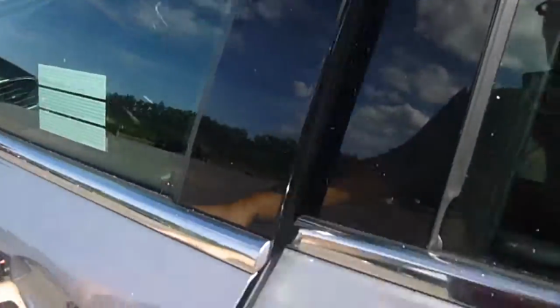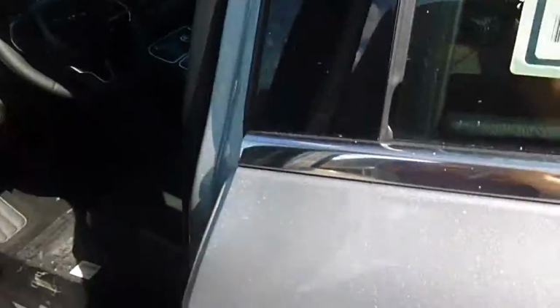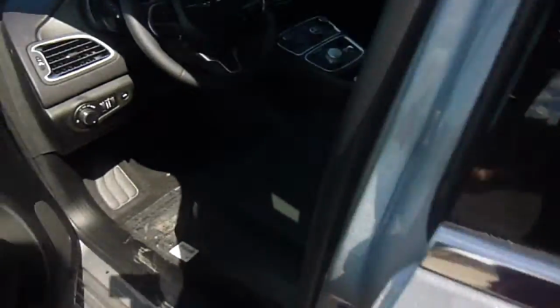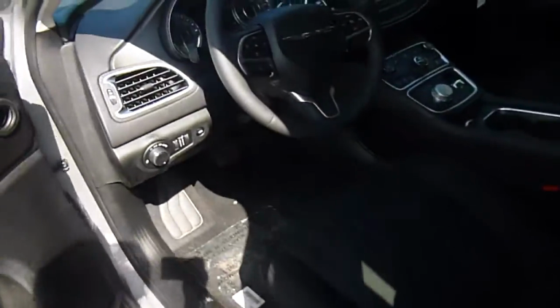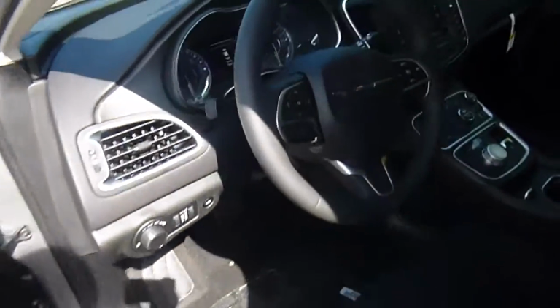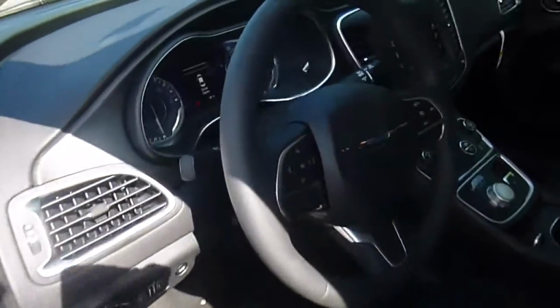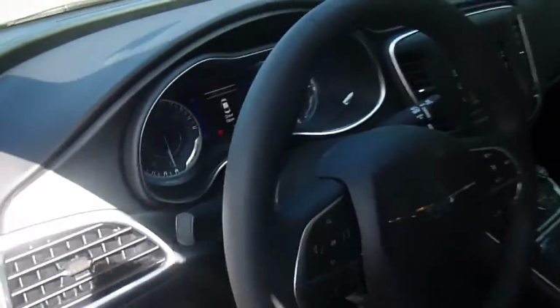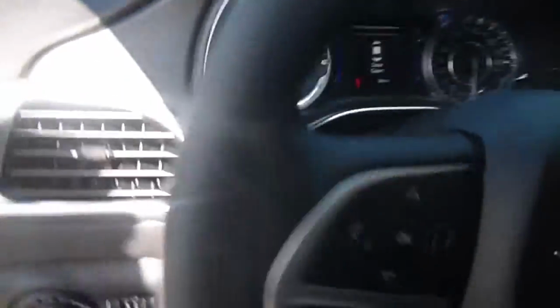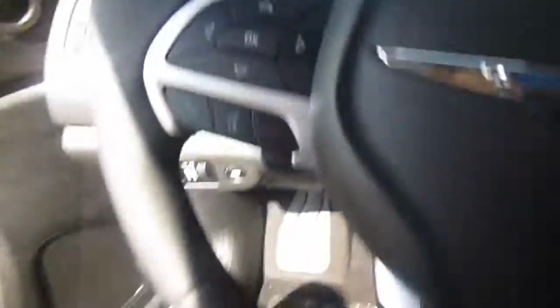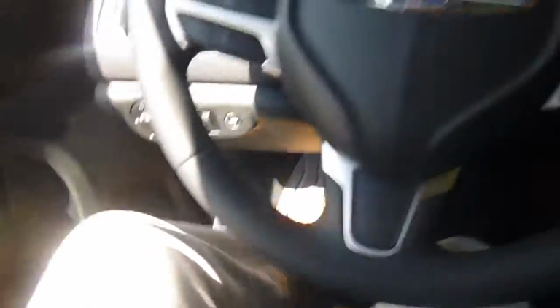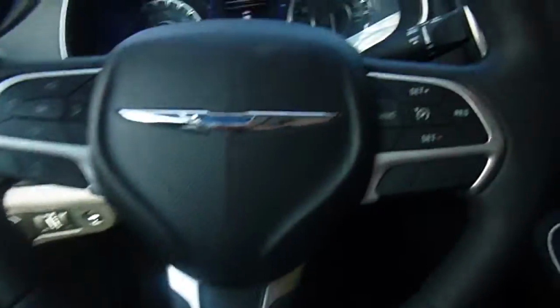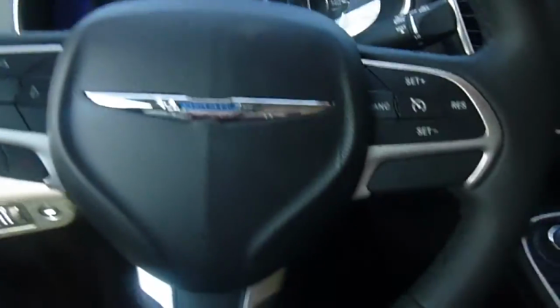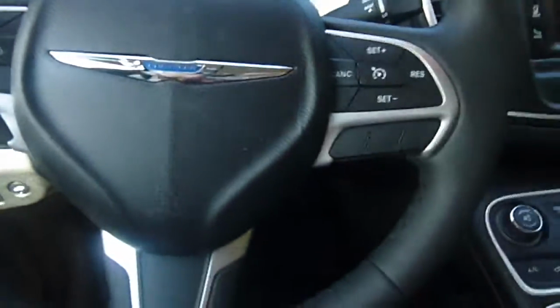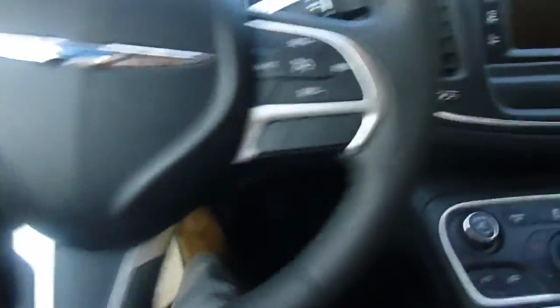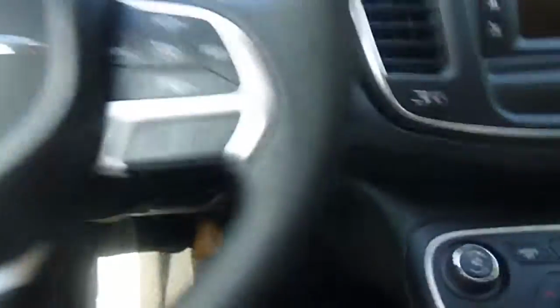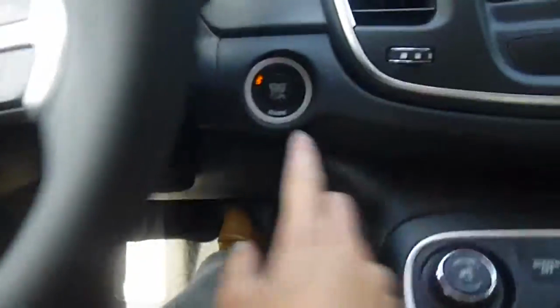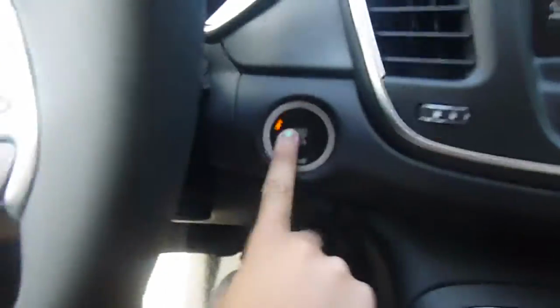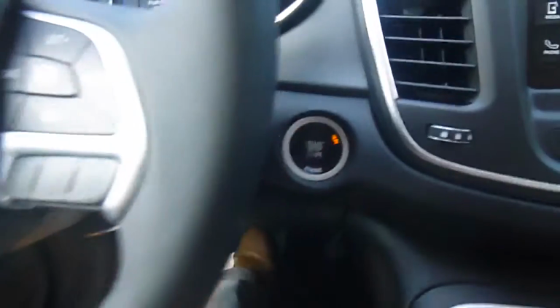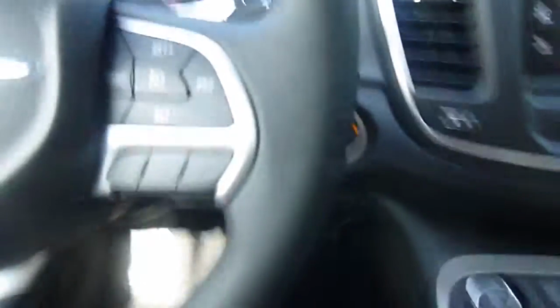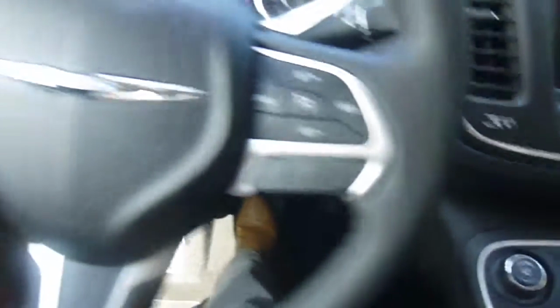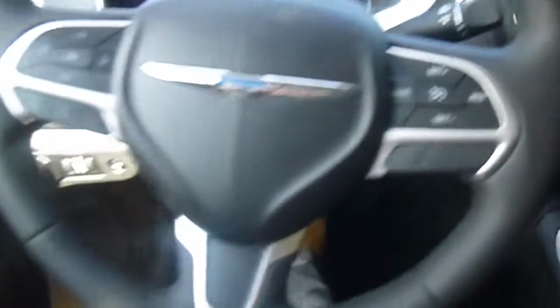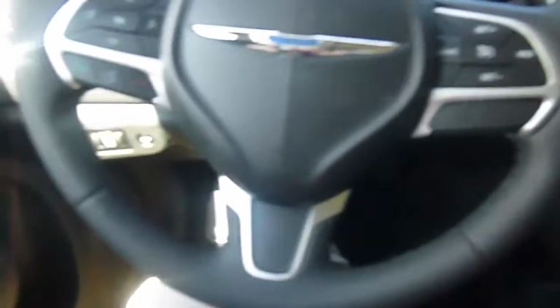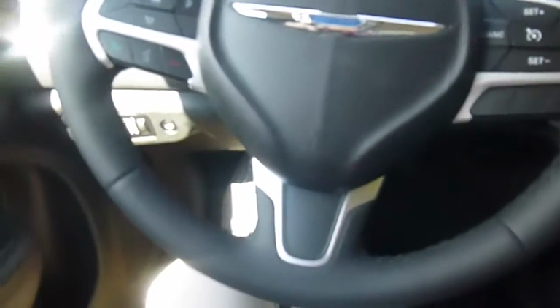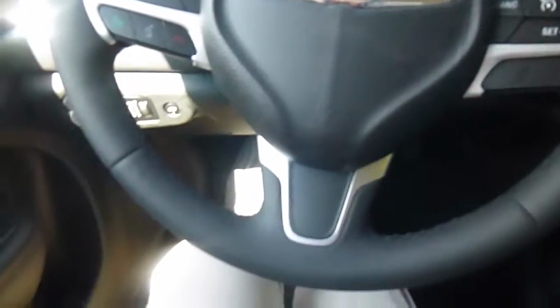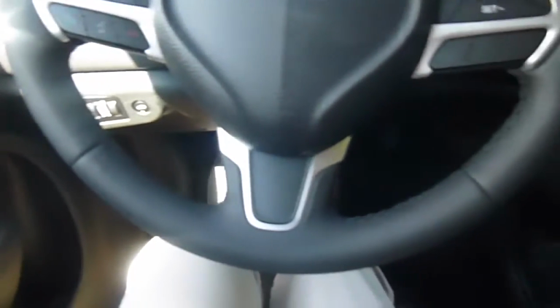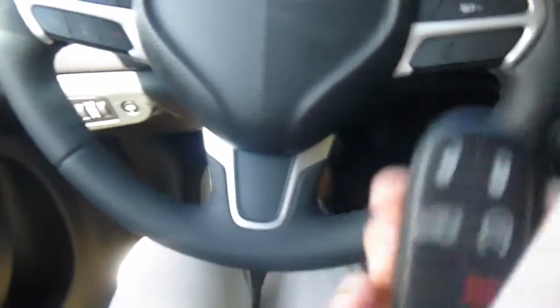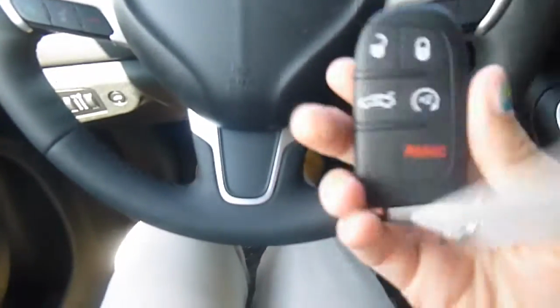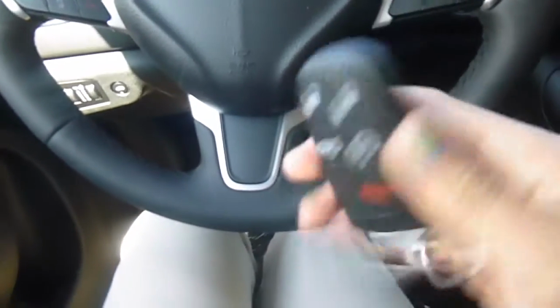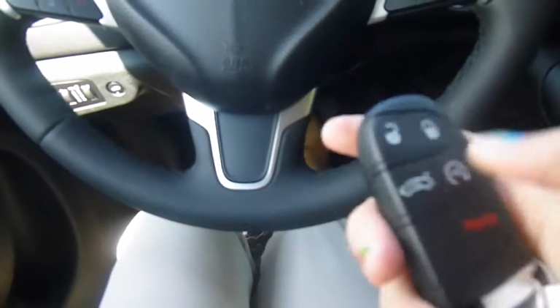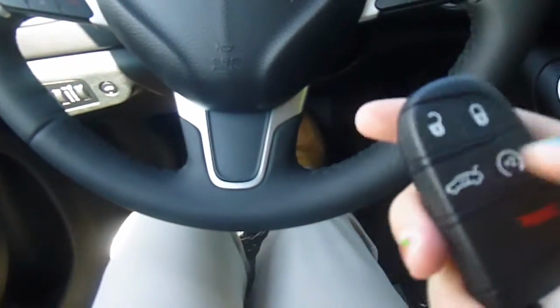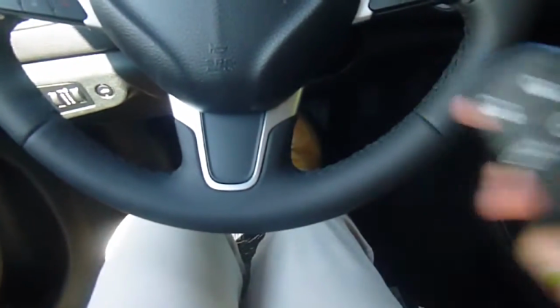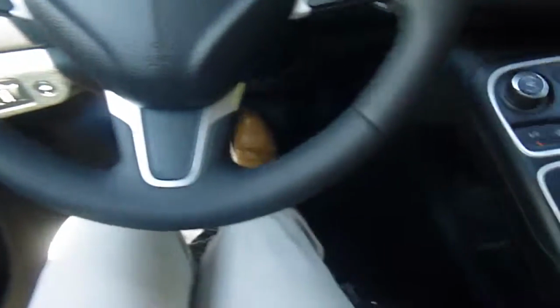Power windows, power locks, menu controls, voice recognition, cruise control, and media center controls all right on your steering wheel. It's also a push-to-start with a remote start on your key fob.